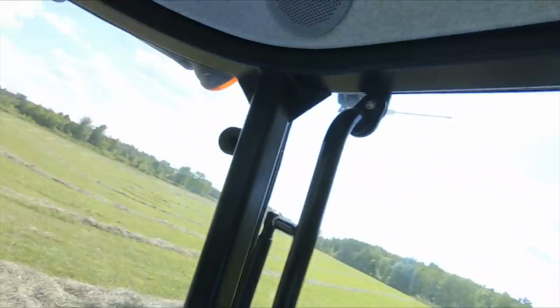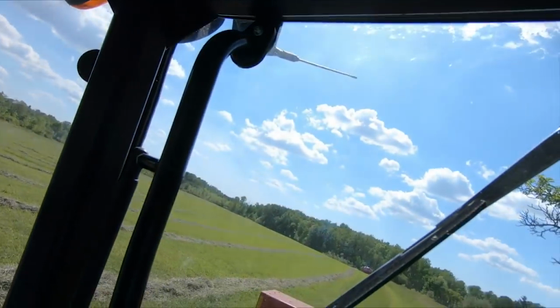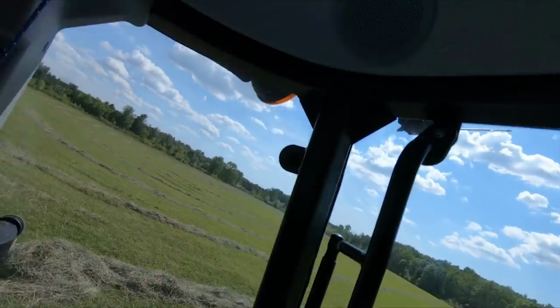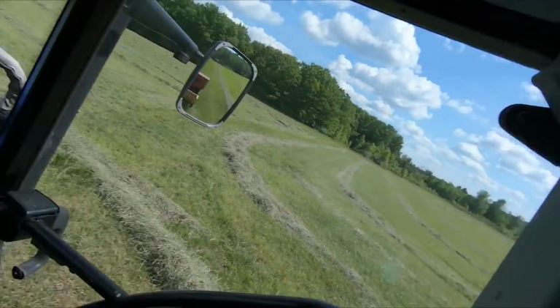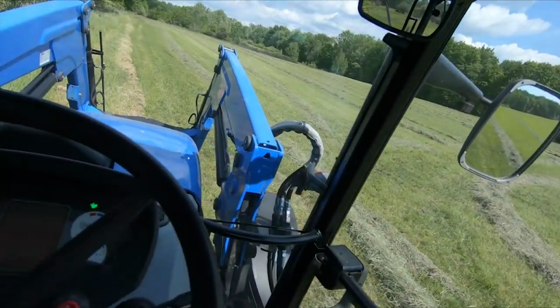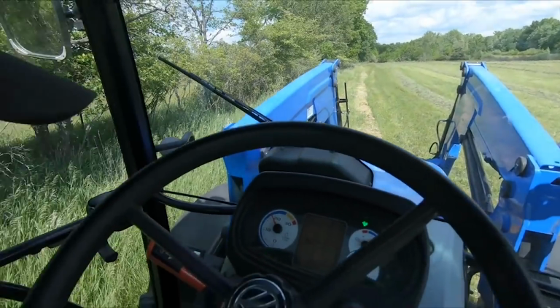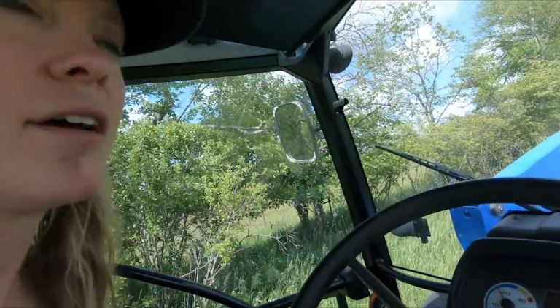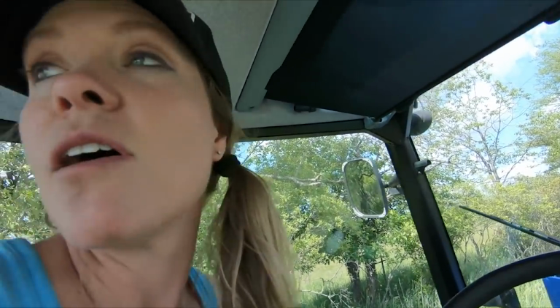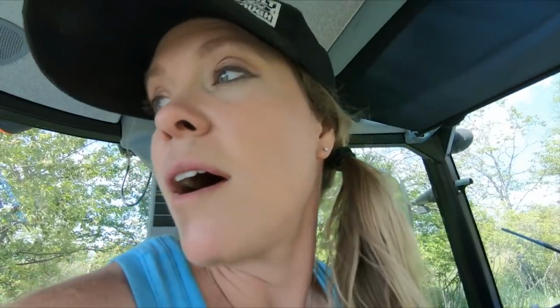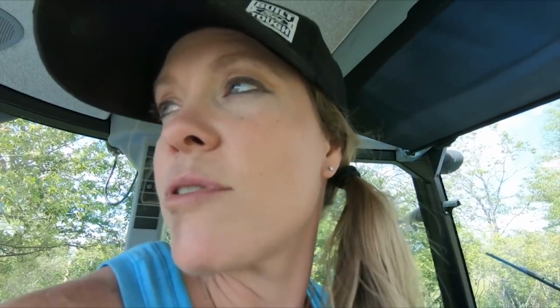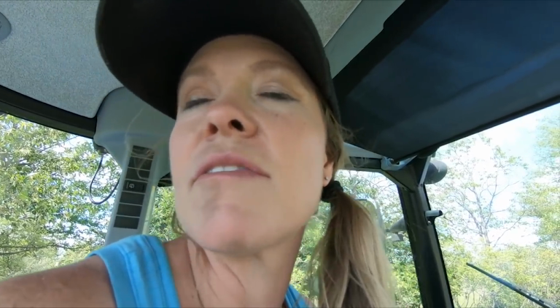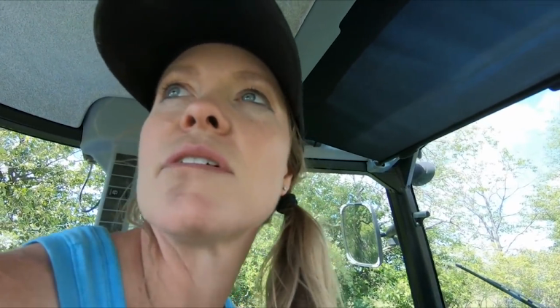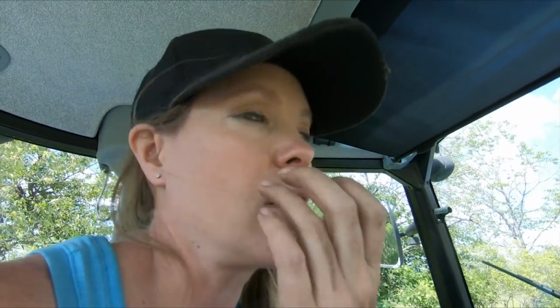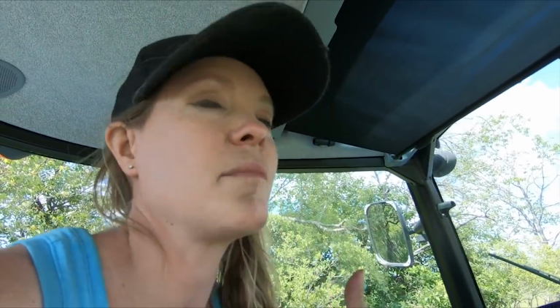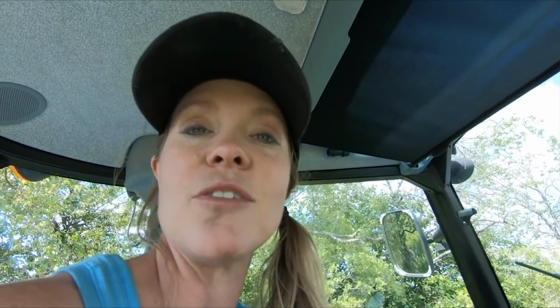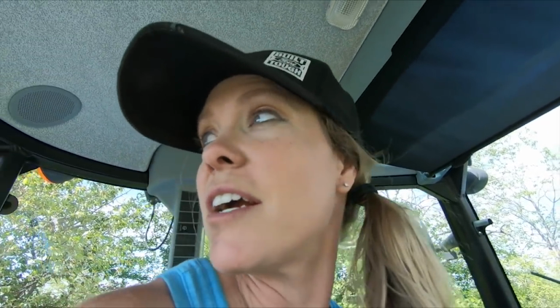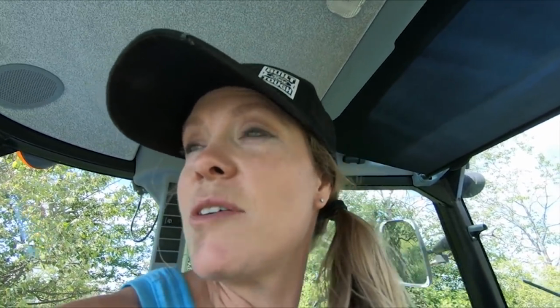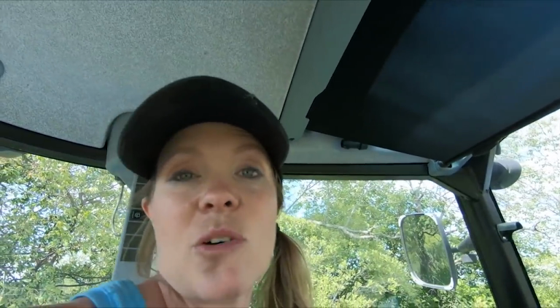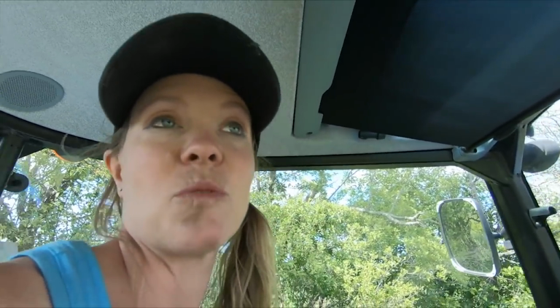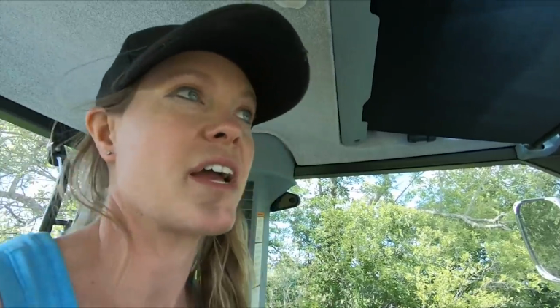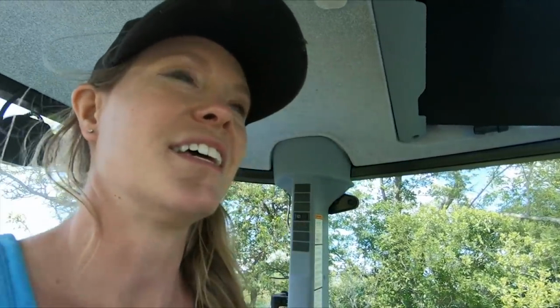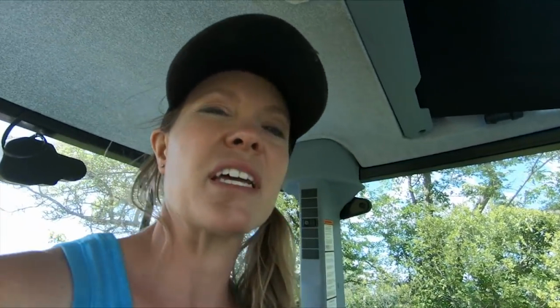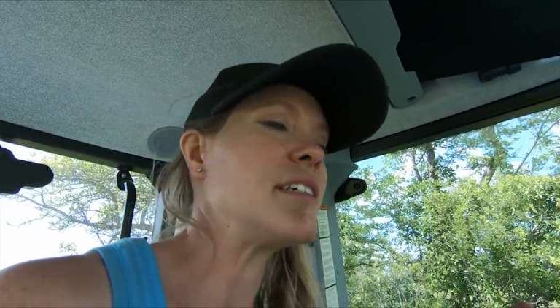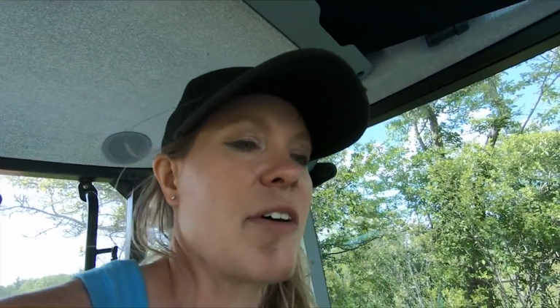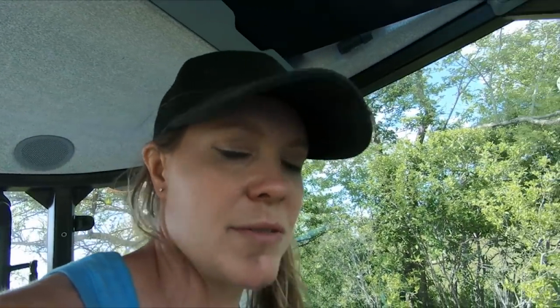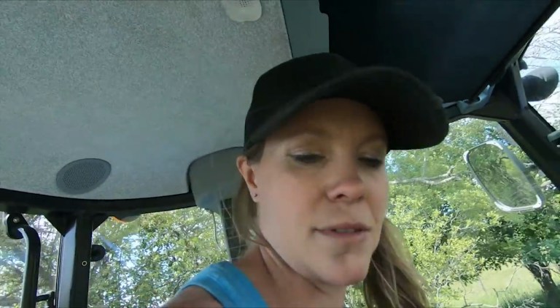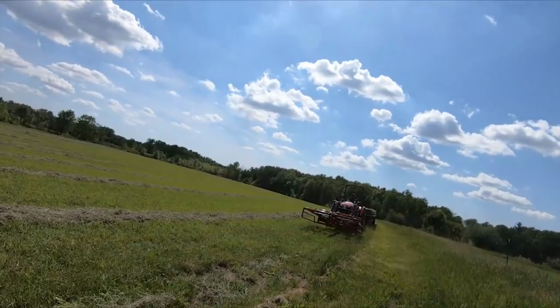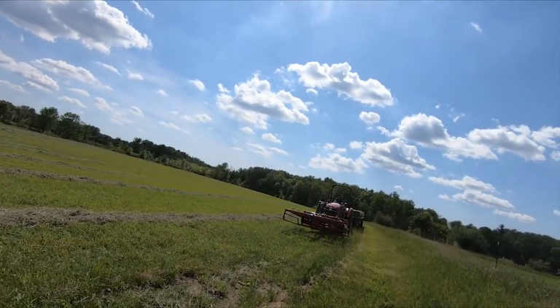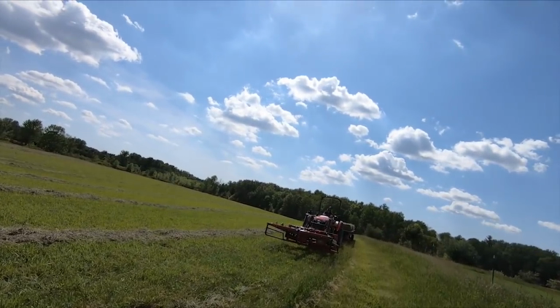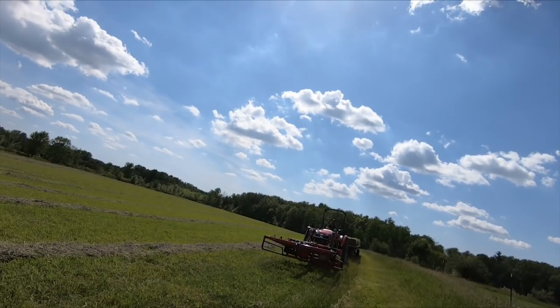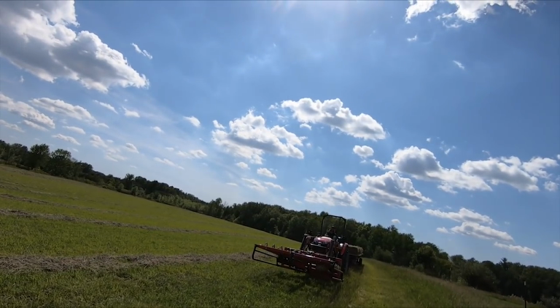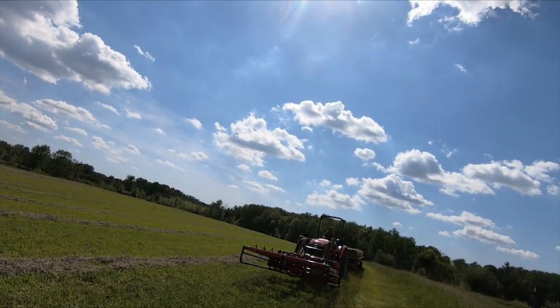Here comes Eric. Provided nothing else goes wrong, I'm going to hand you off to Eric and you guys get to watch him grapple hay — might get a little seasick too, I don't know. He's working on his farmer's tan.